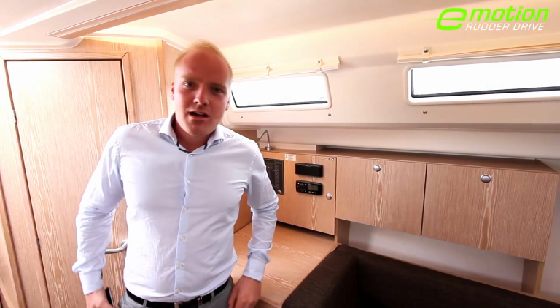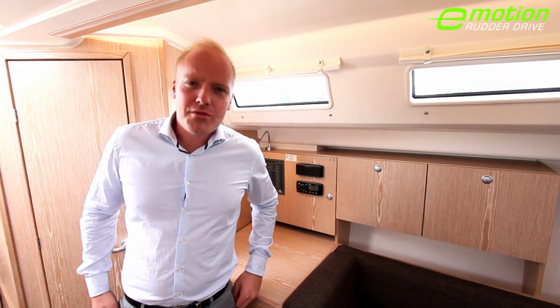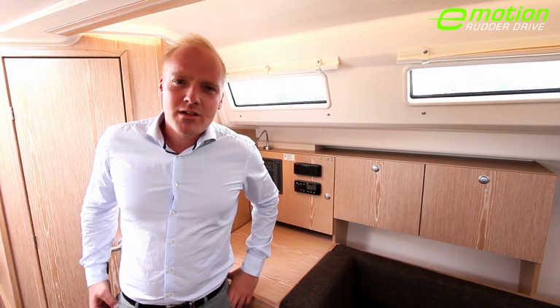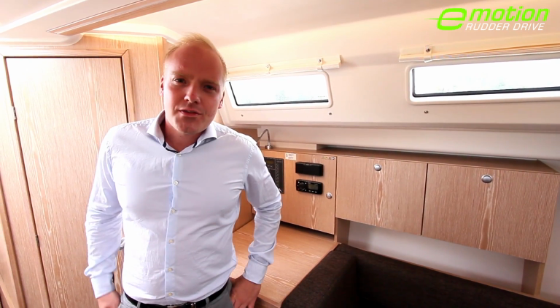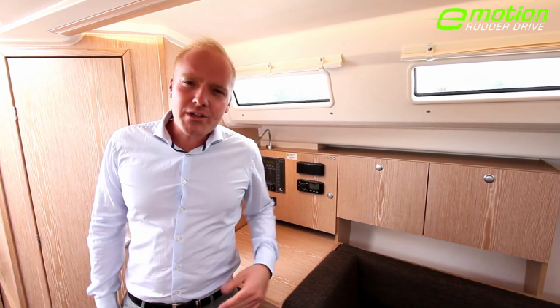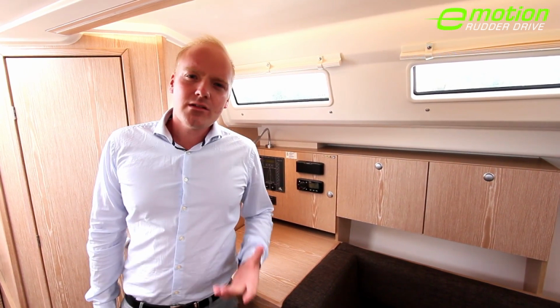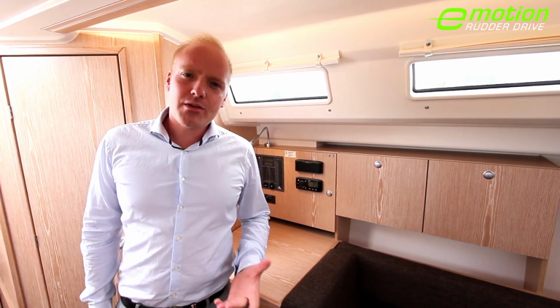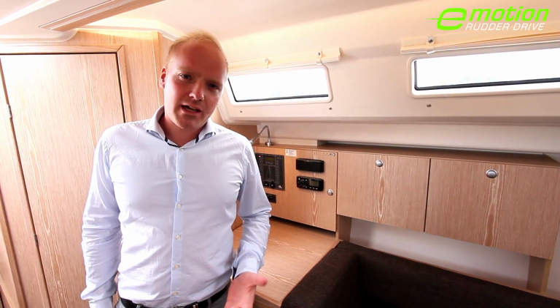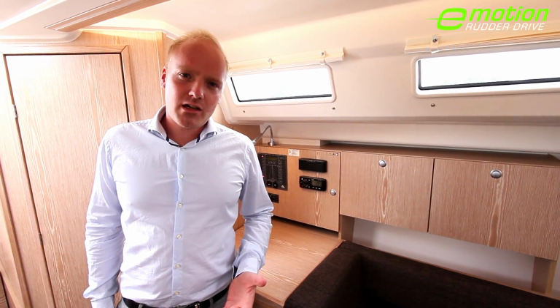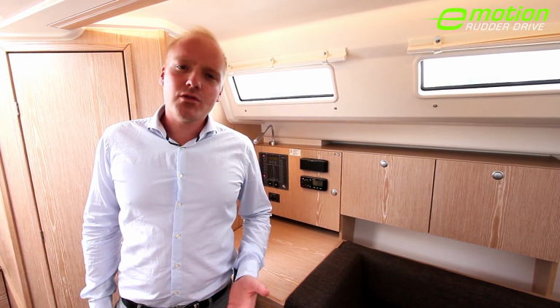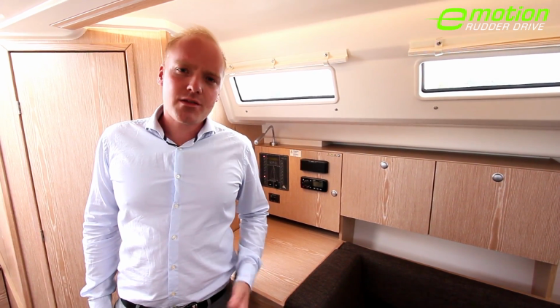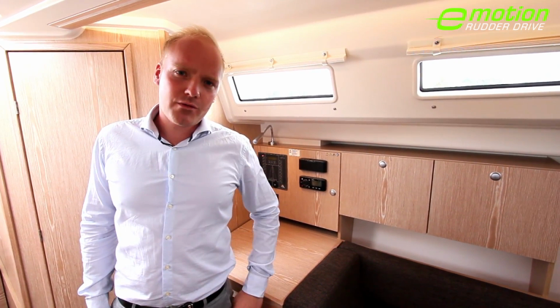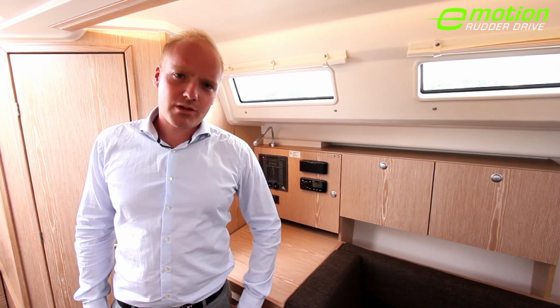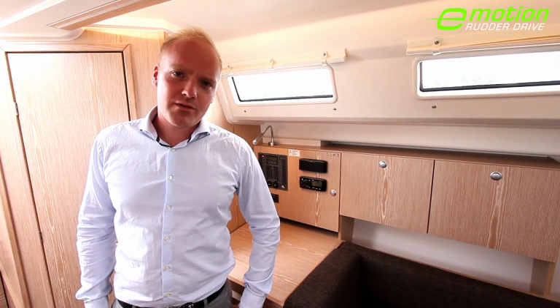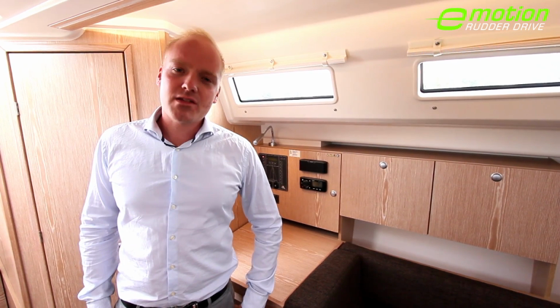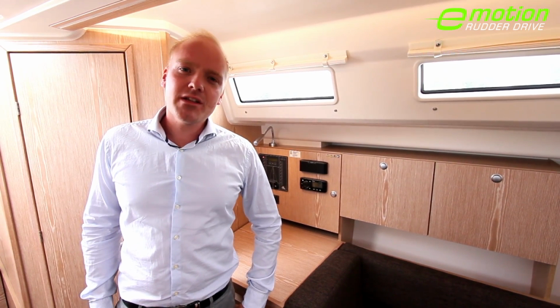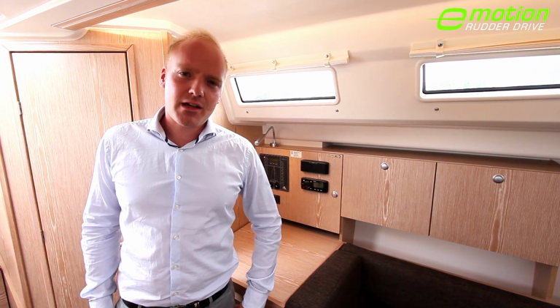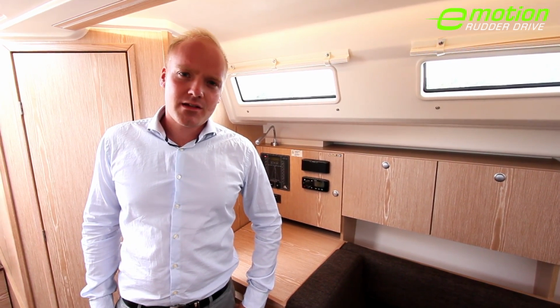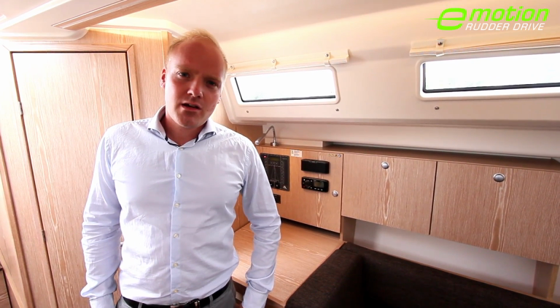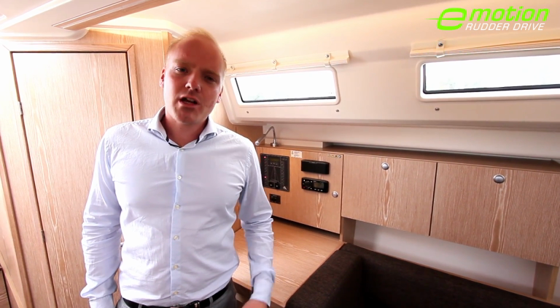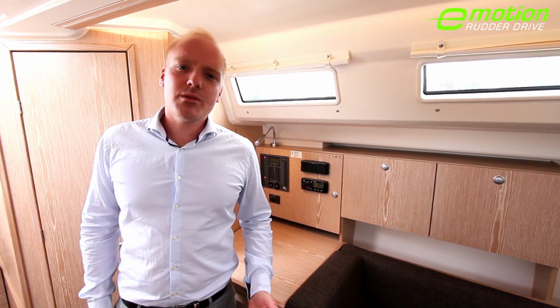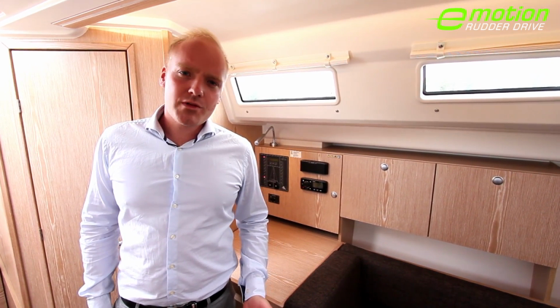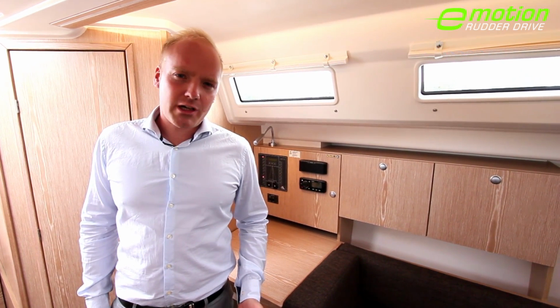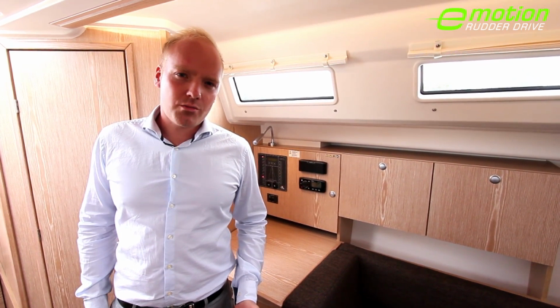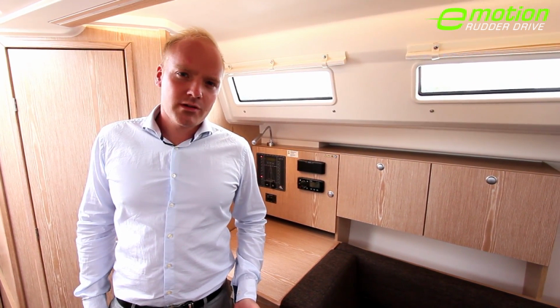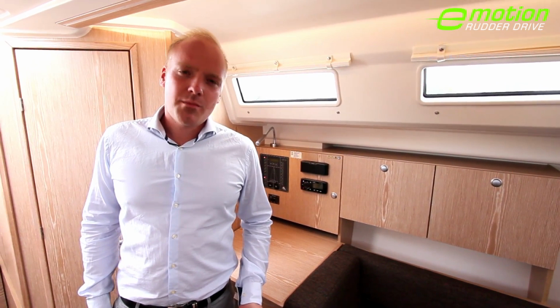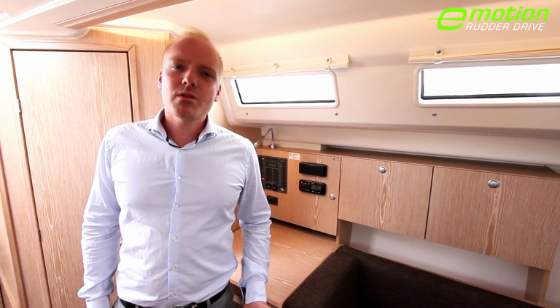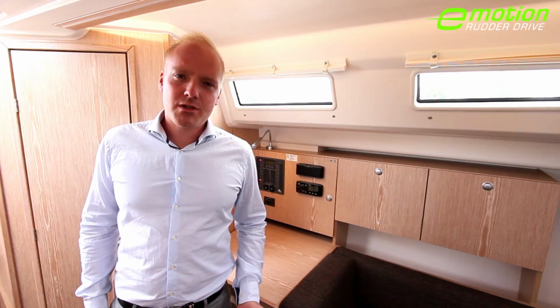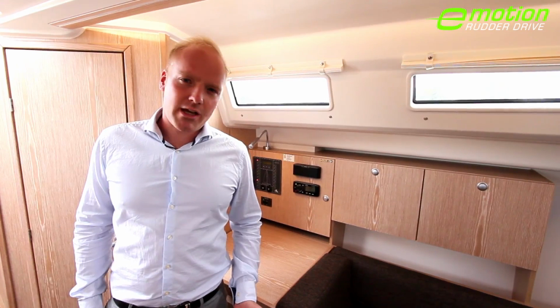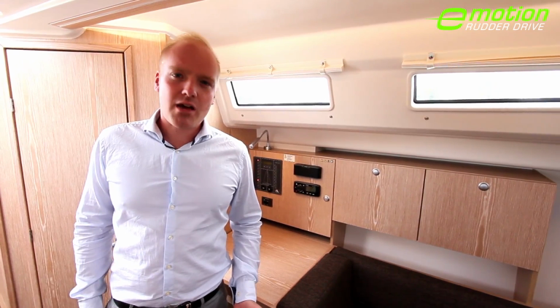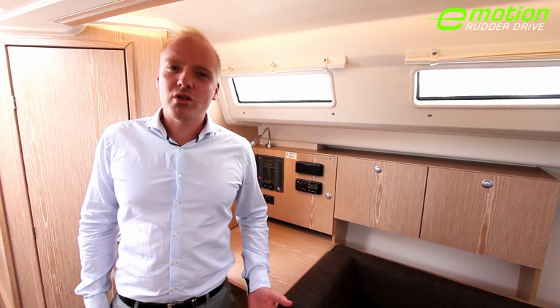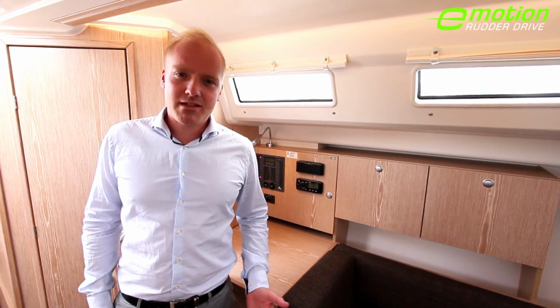The real cherry on the cake about the new Hansa 315 rudder drive is really the silence, which not only improves communication on board, but also helps you to relax after a long day at sea. Thank you.